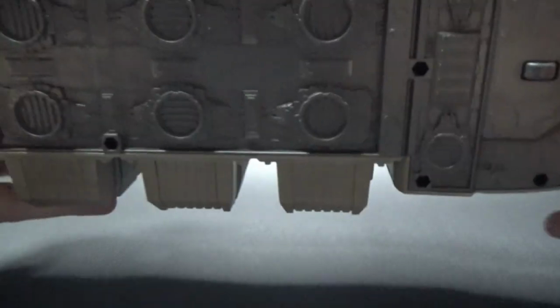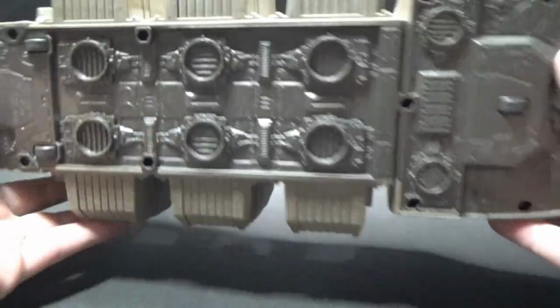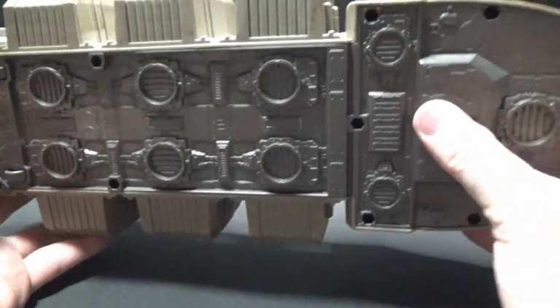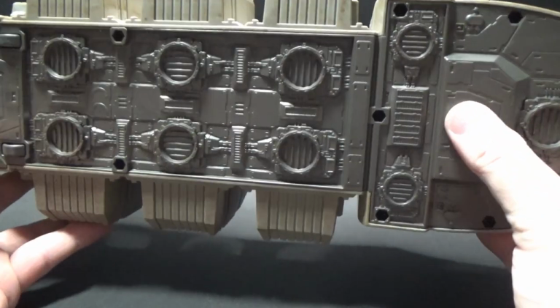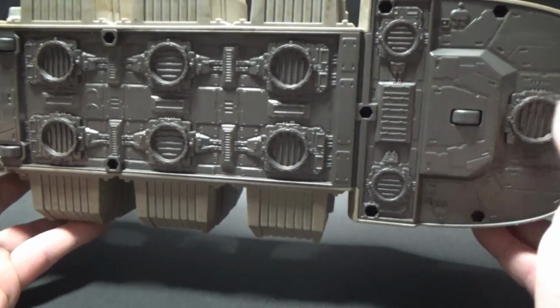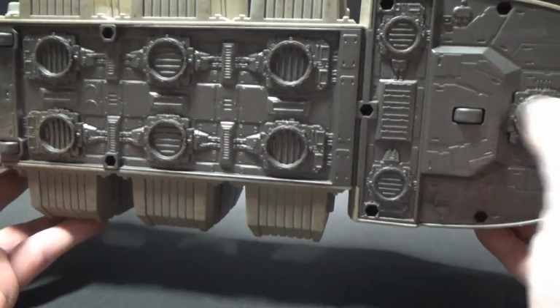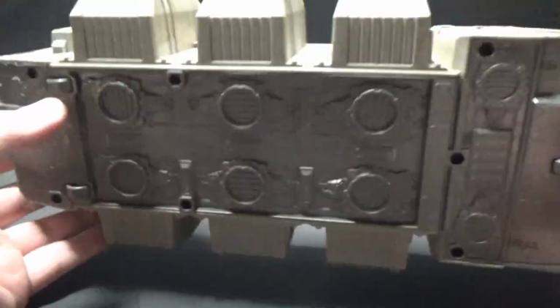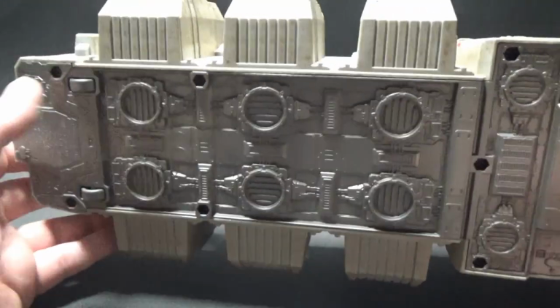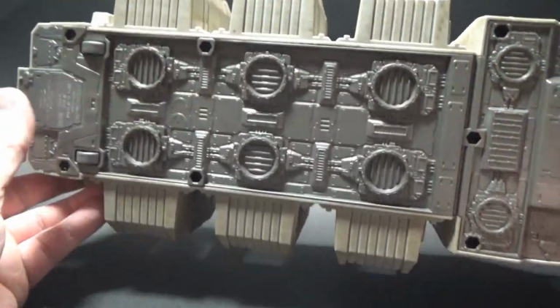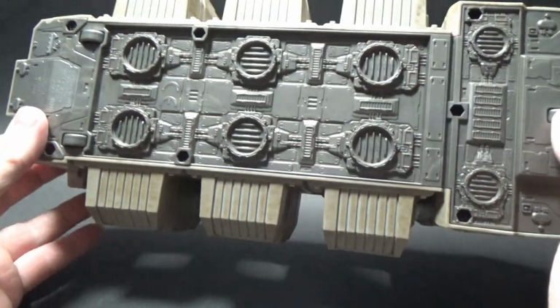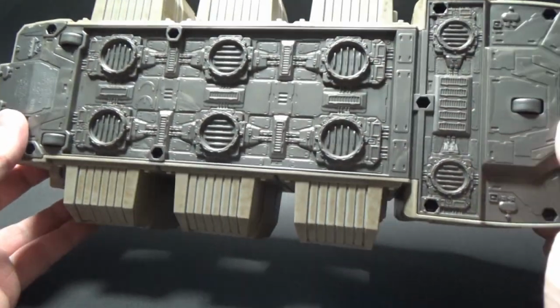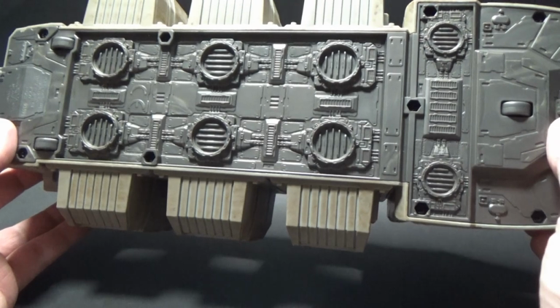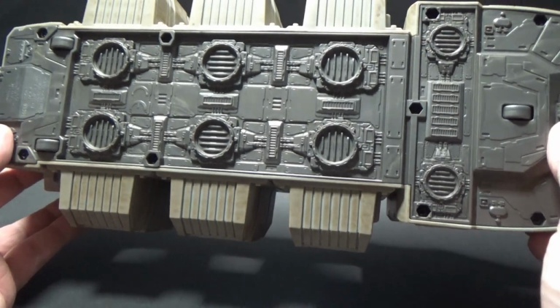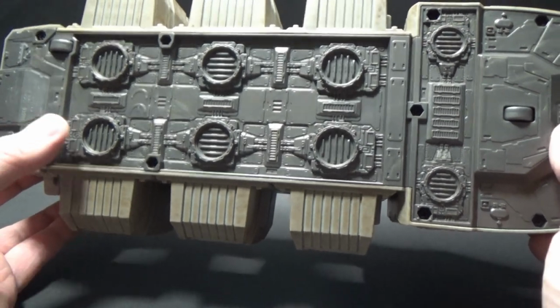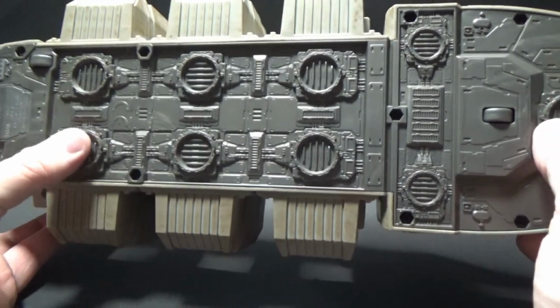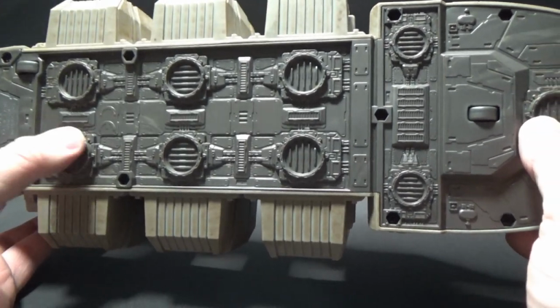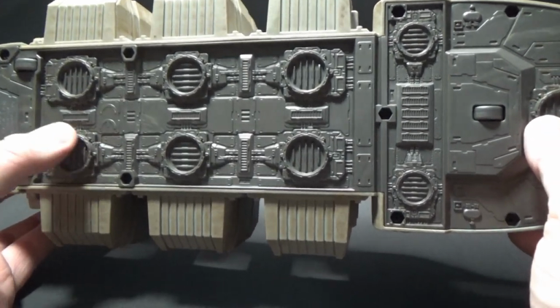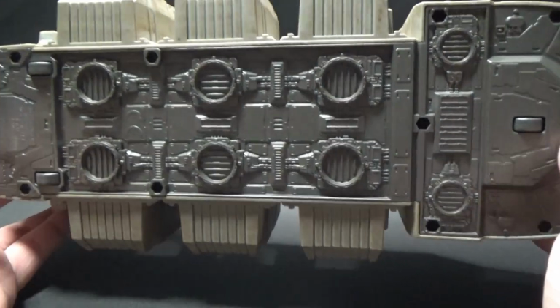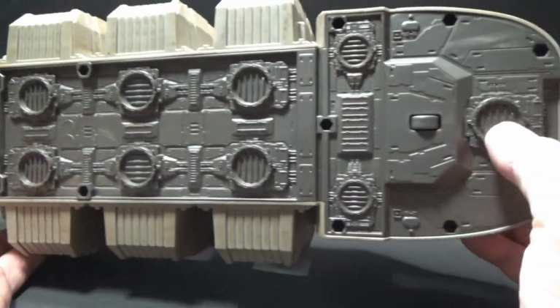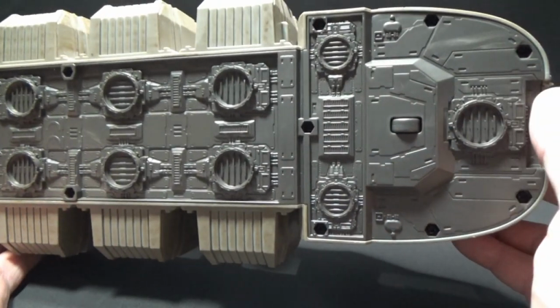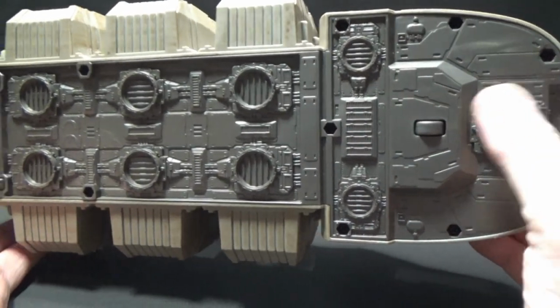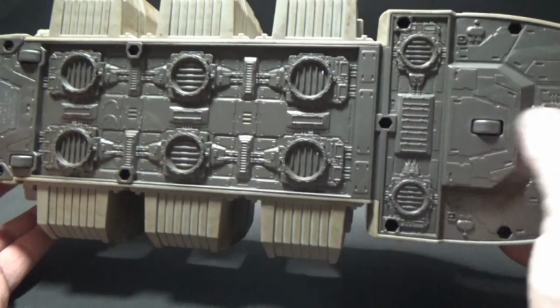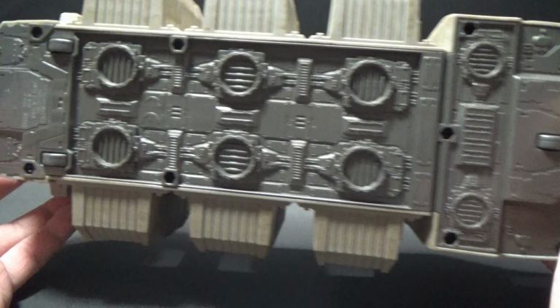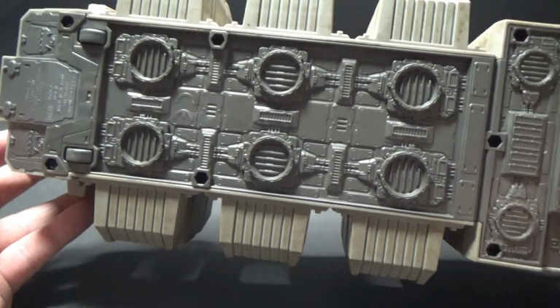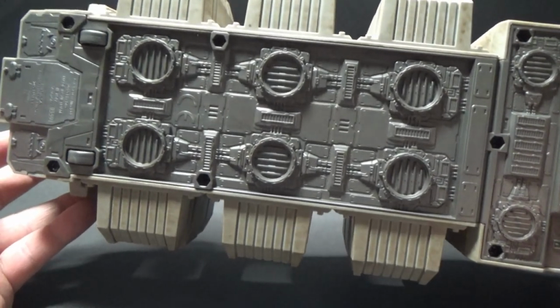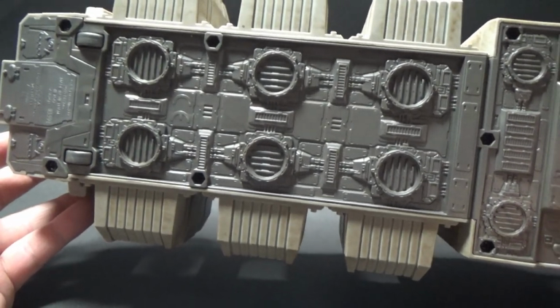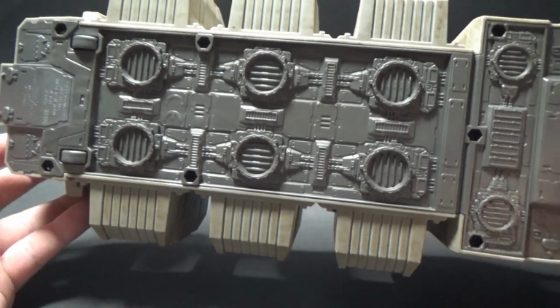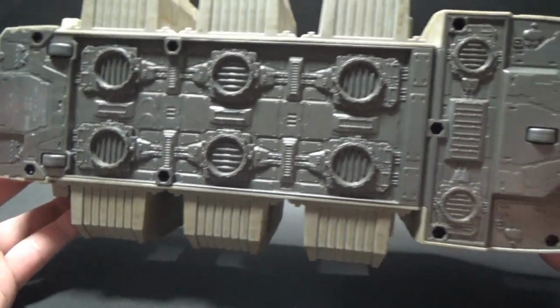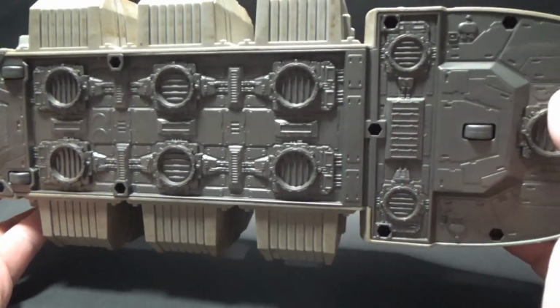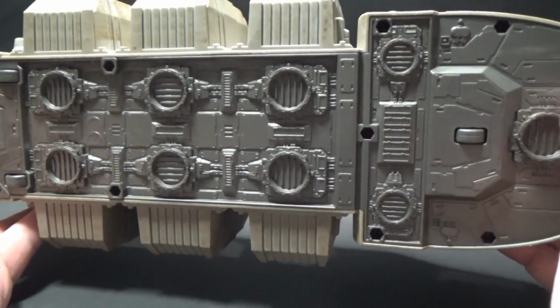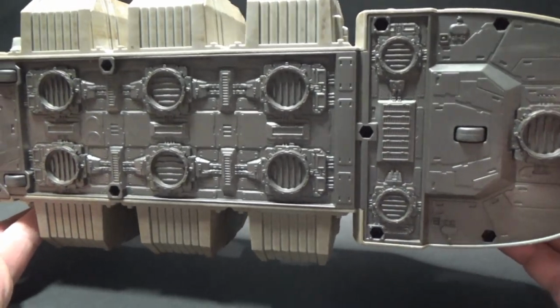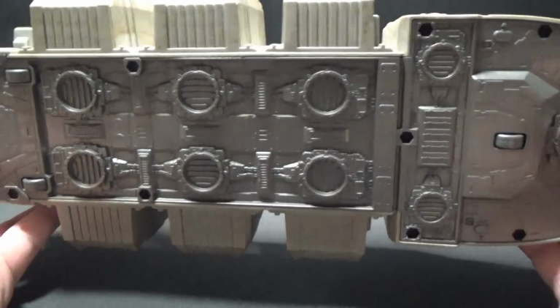On the bottom, it does have some wheels — one, two, three. It's really detailed with sort of engine hover, anti-grav, whatever you want to call it. Really nicely molded on.